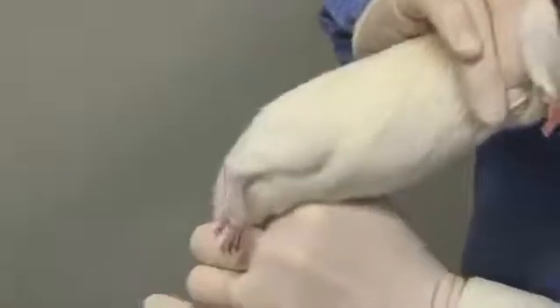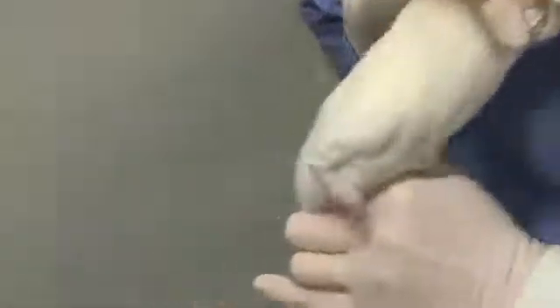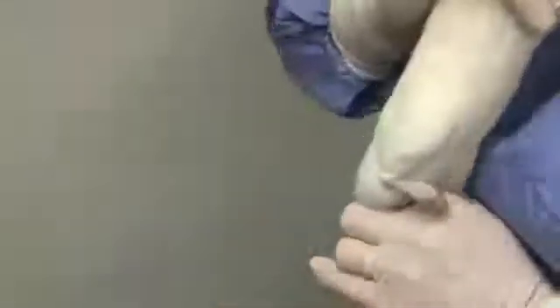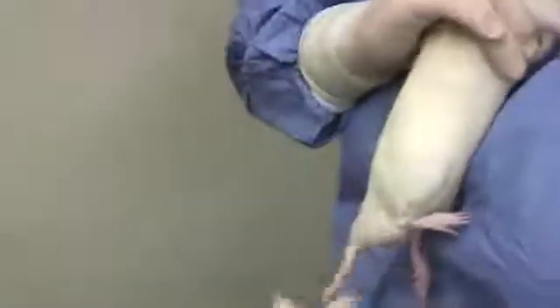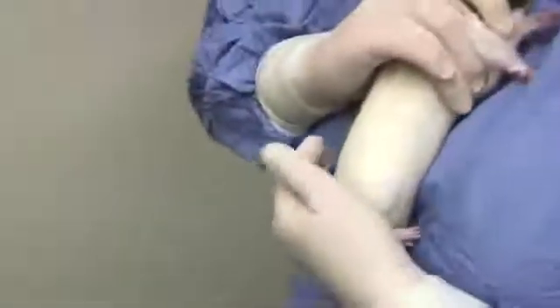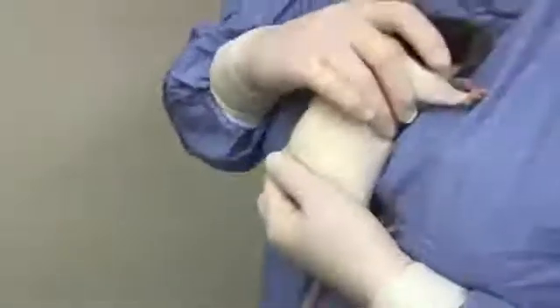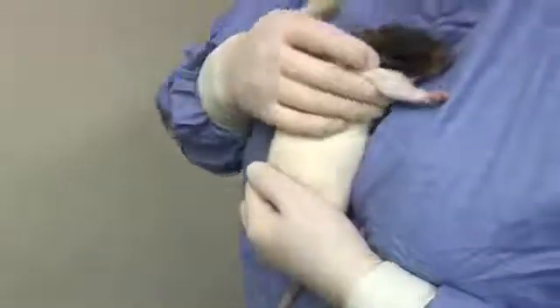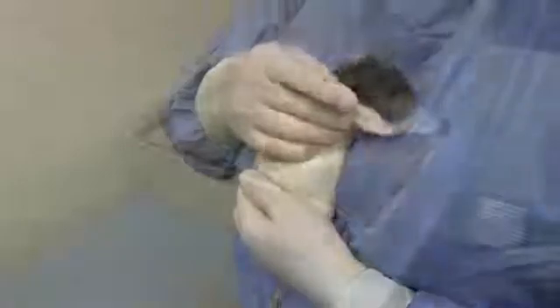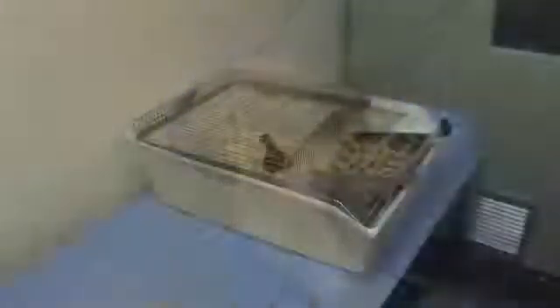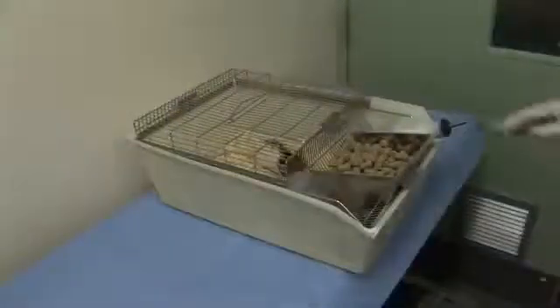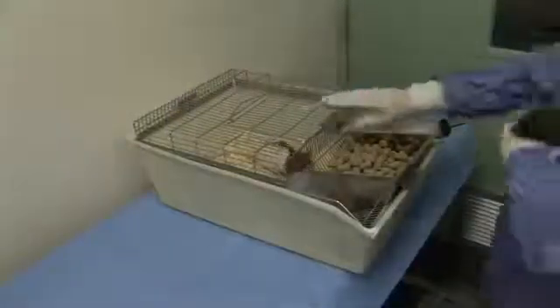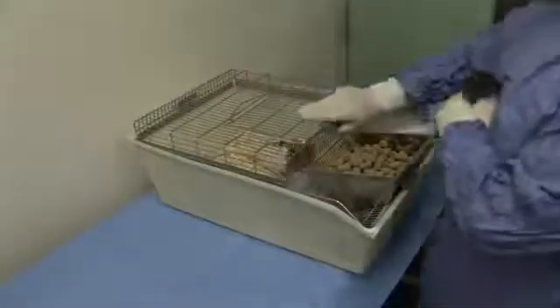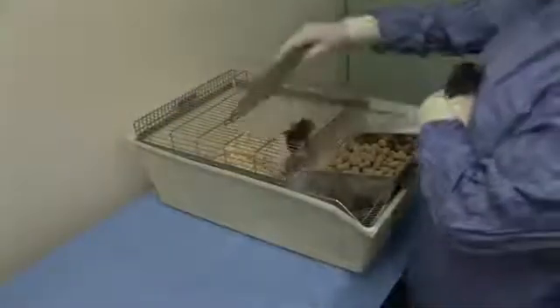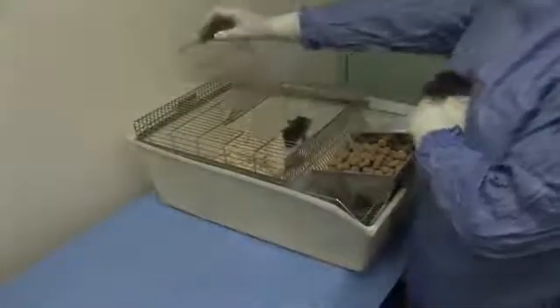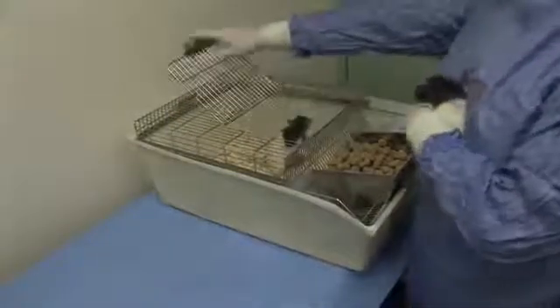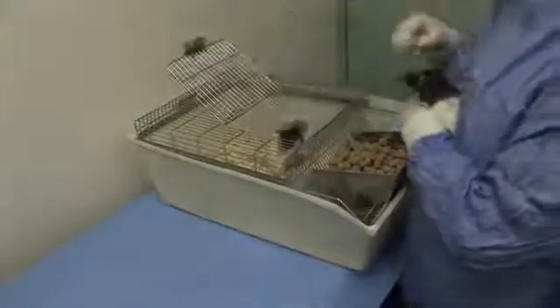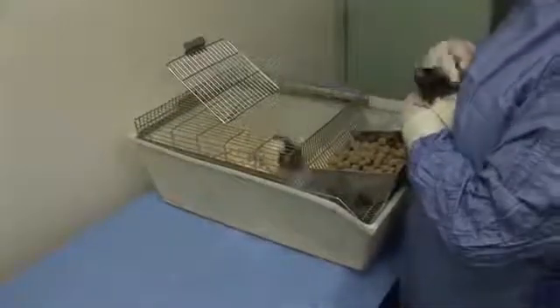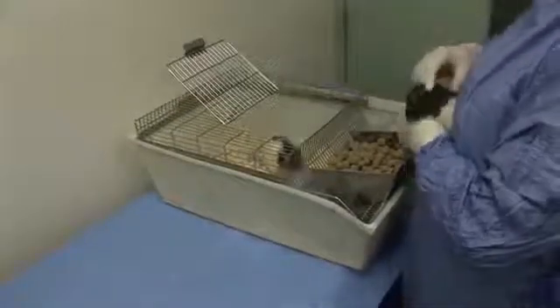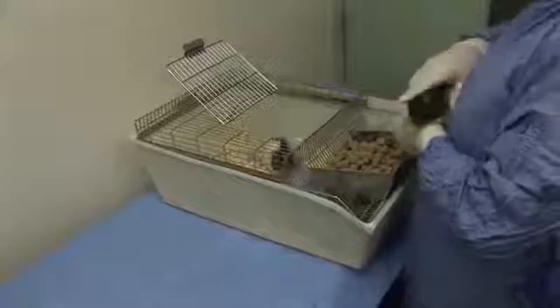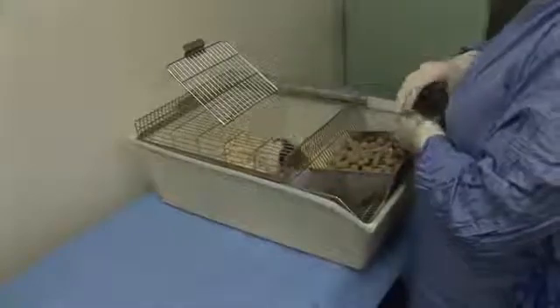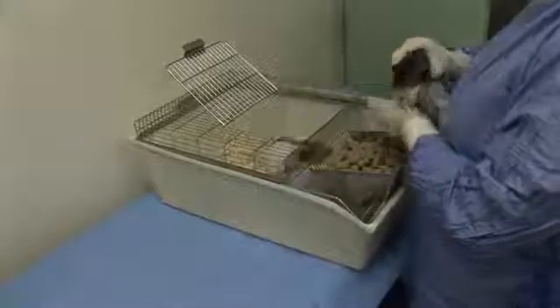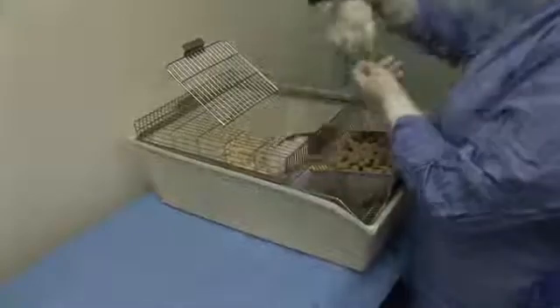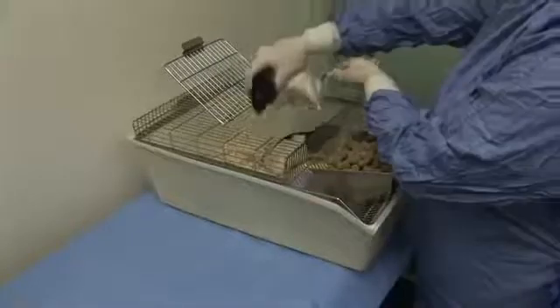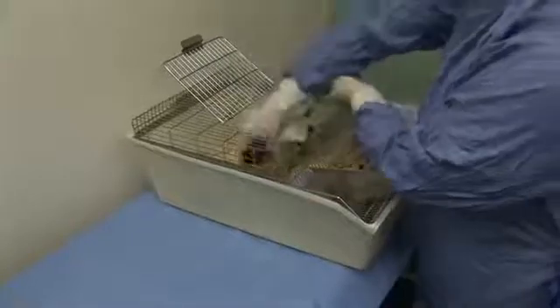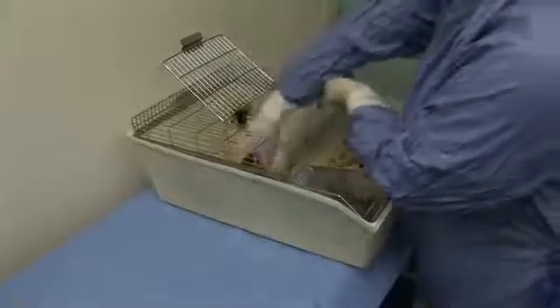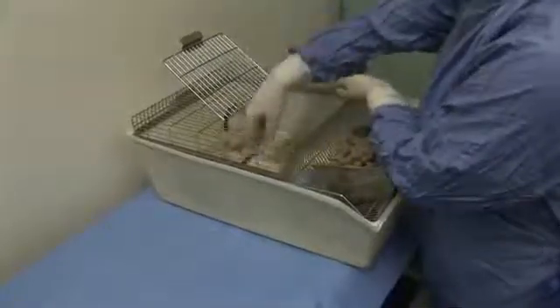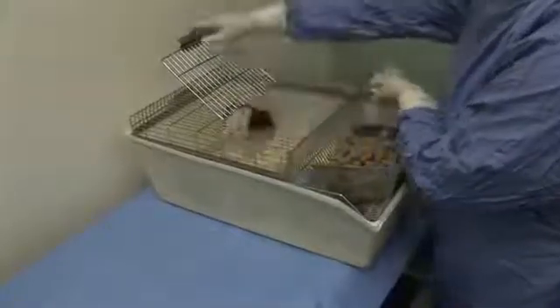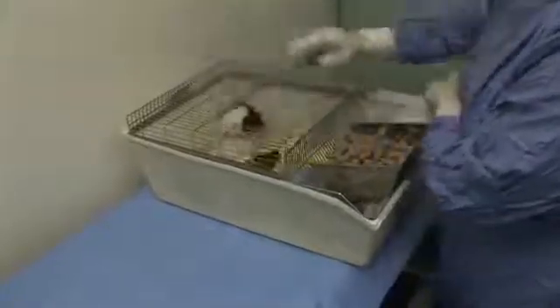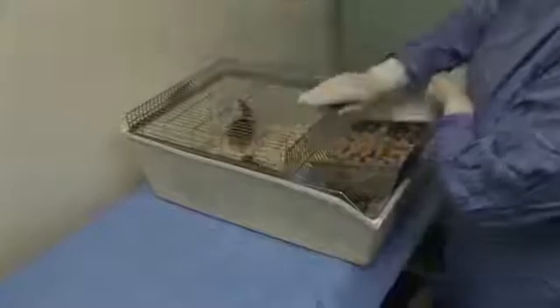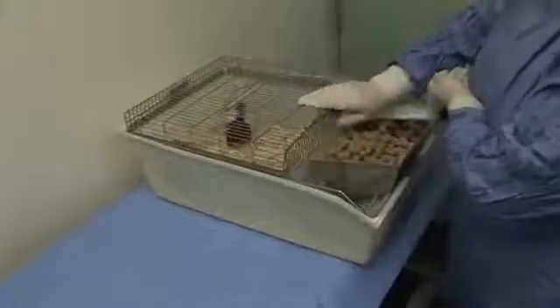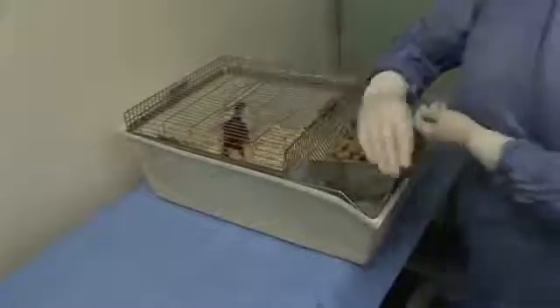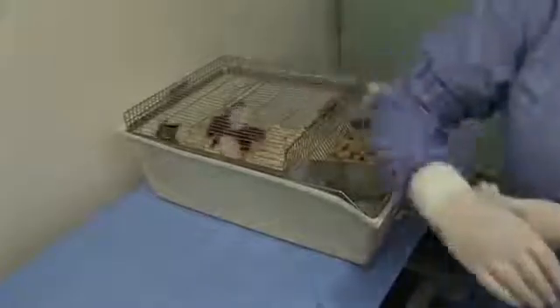Prior to release, it may be identified, for example with a tail mark, to confirm that the injection has been administered. When releasing the rat, maintain a secure grip until its feet have made contact with the cage floor, then gently release it.